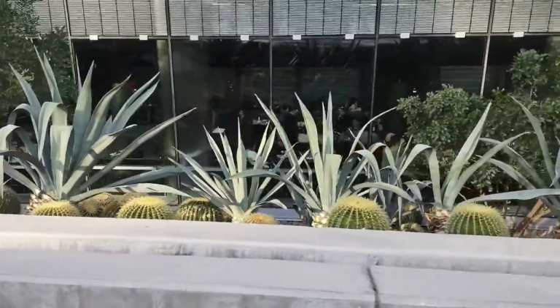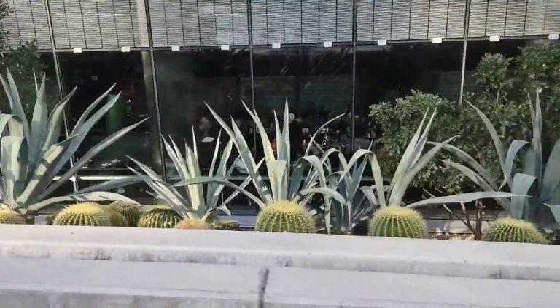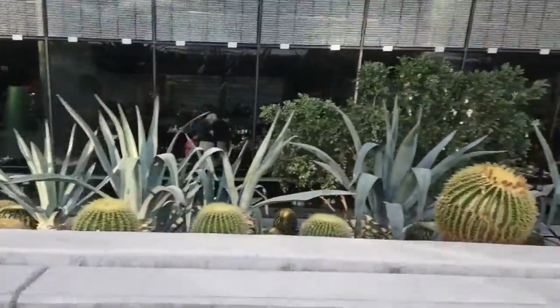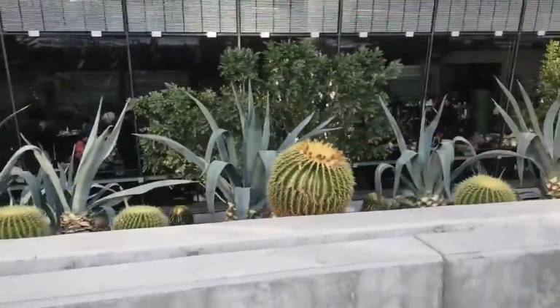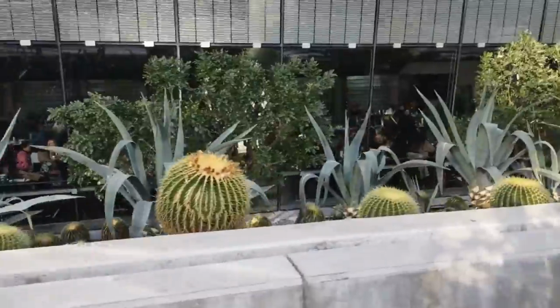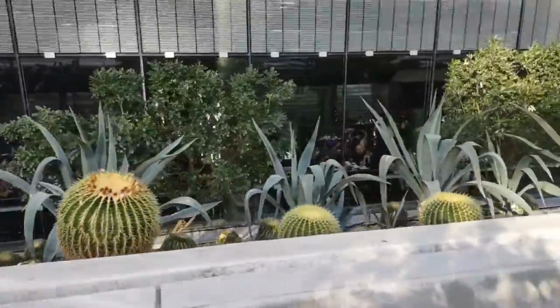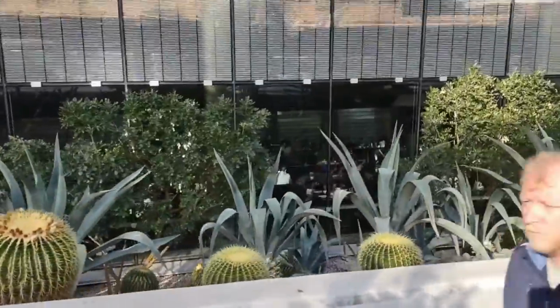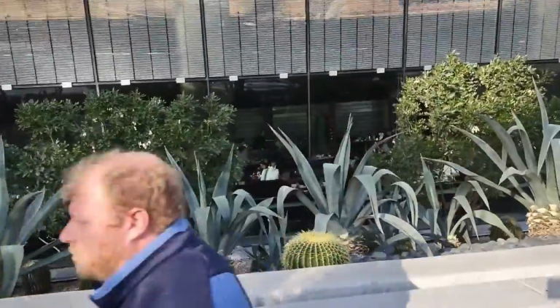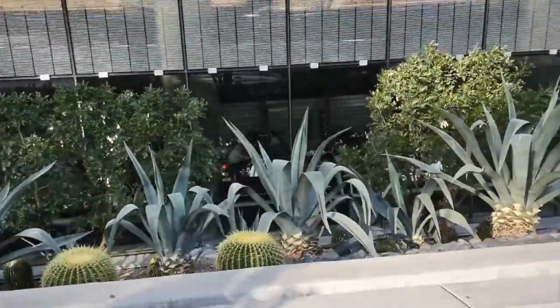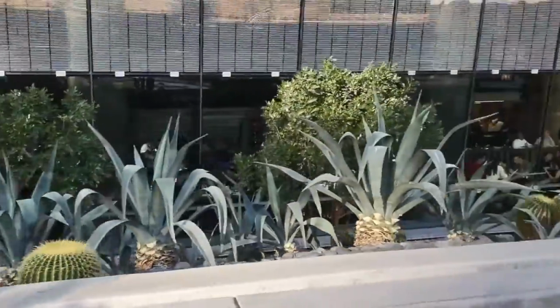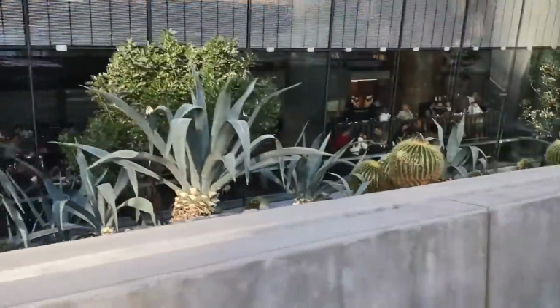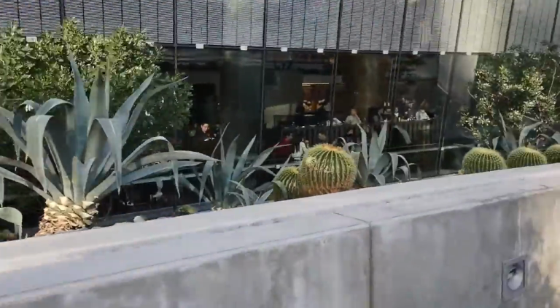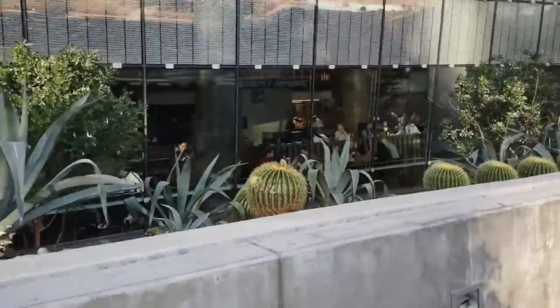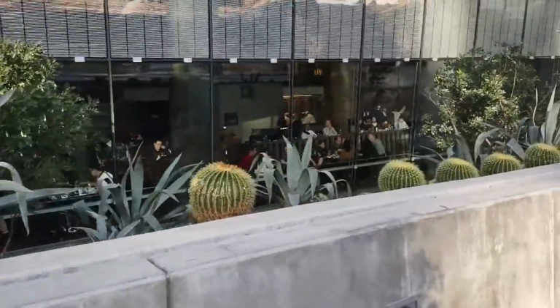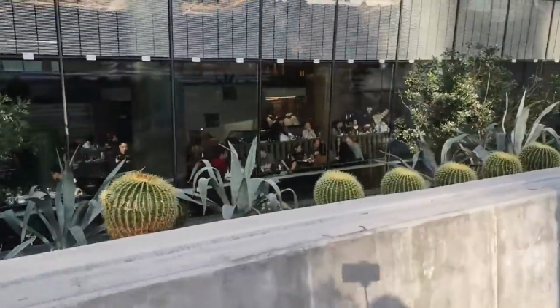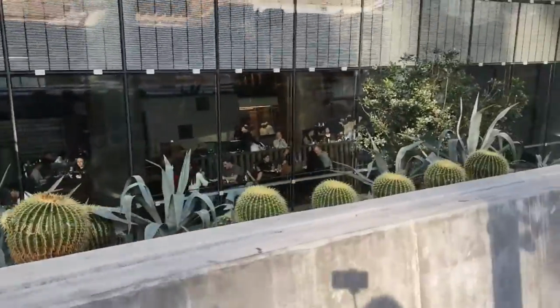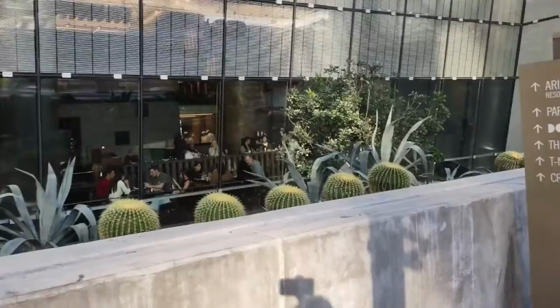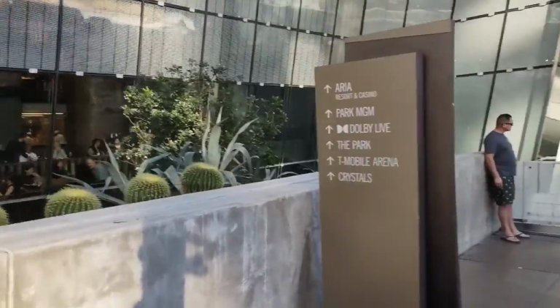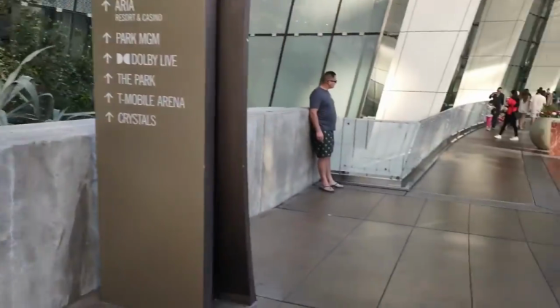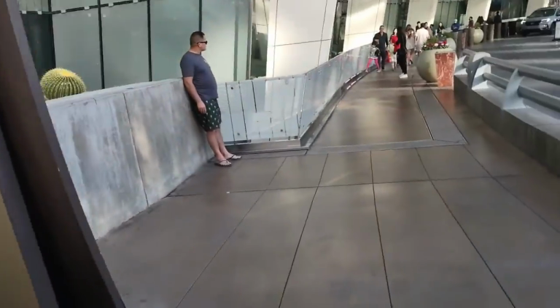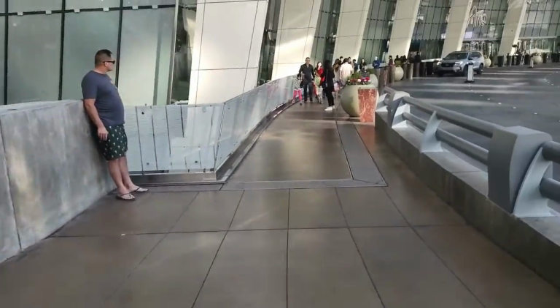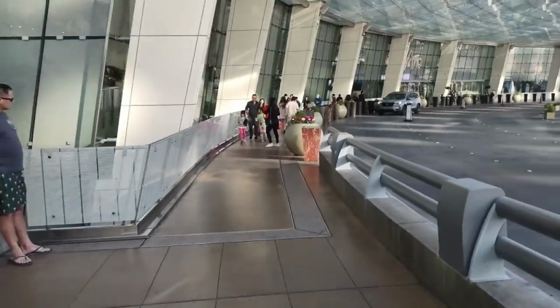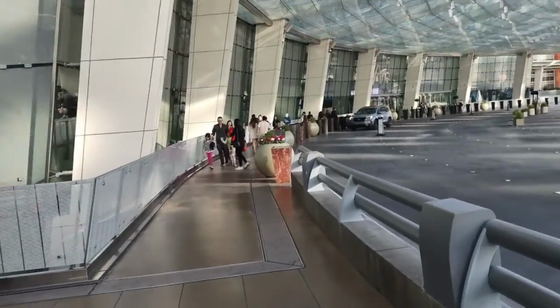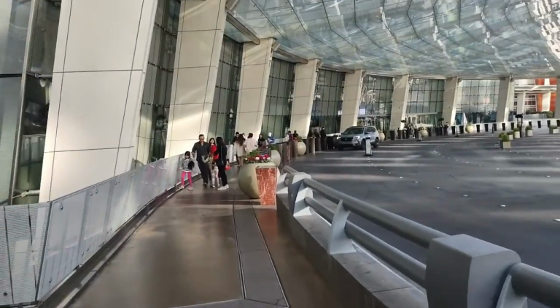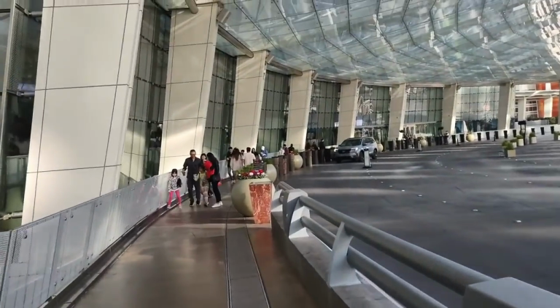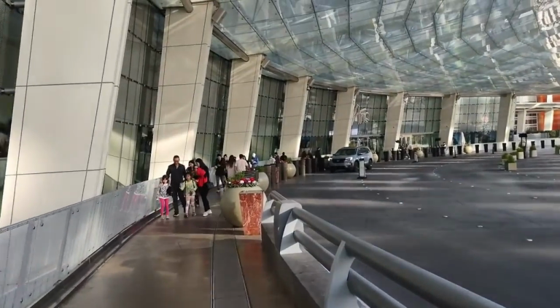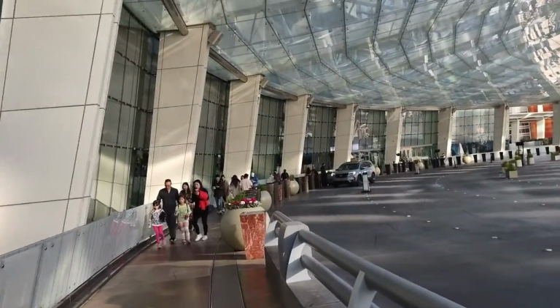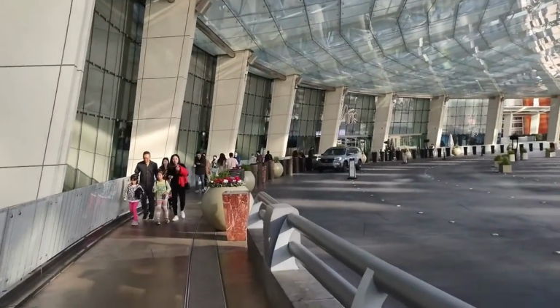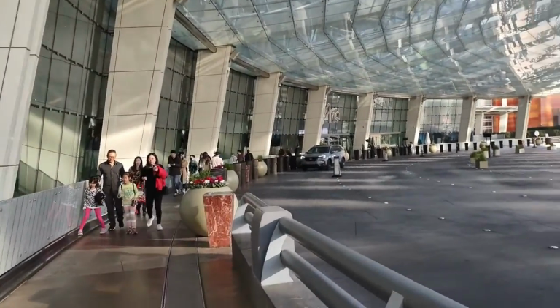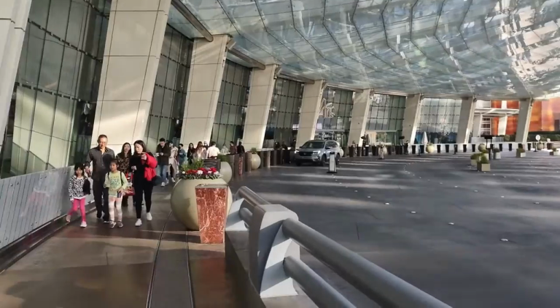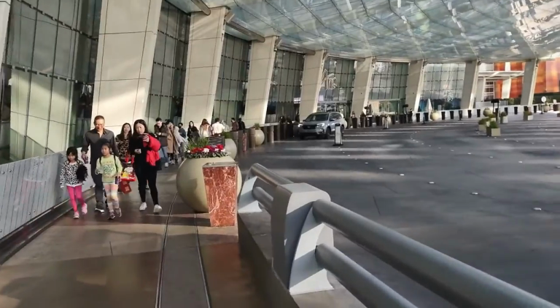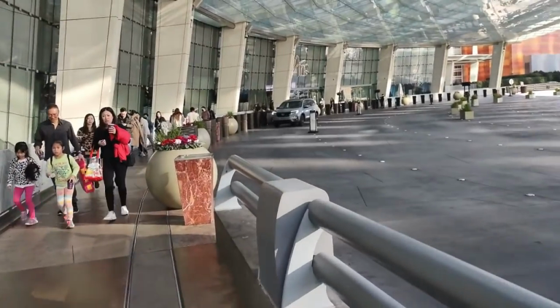Now we're in front of Aria, and inside those windows is a 24/7 restaurant. We haven't eaten there this time, but we have gotten food from there before on previous trips.